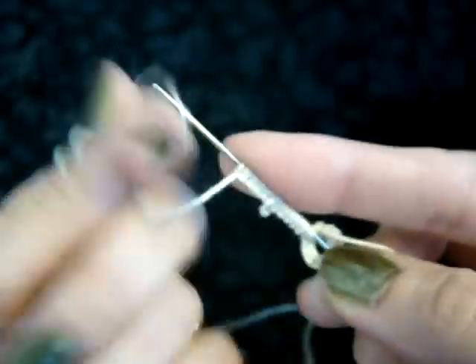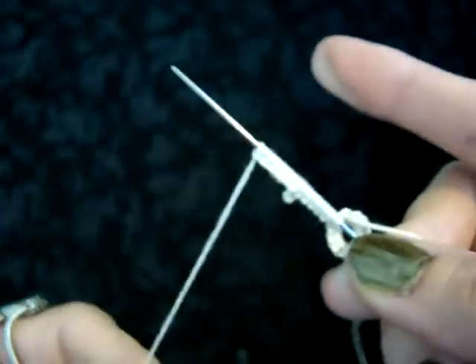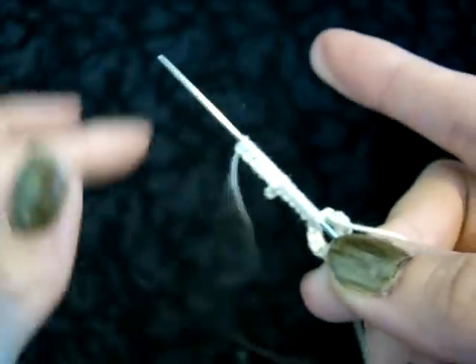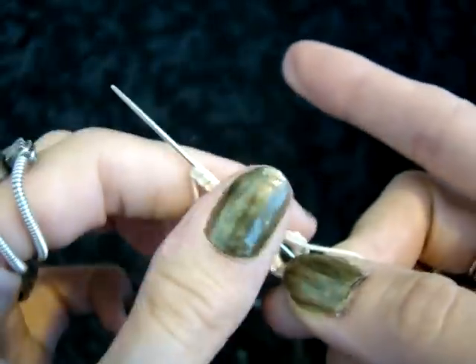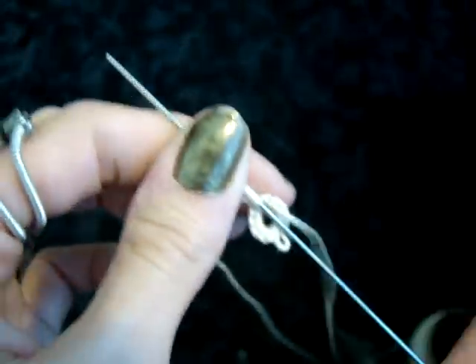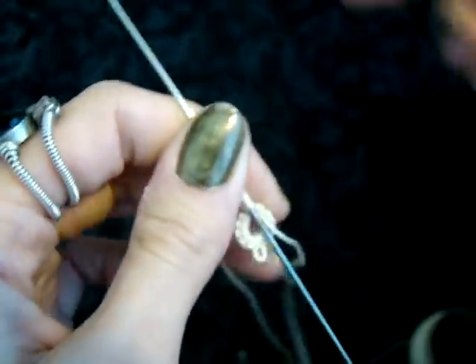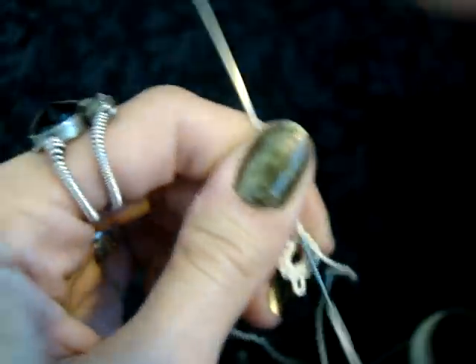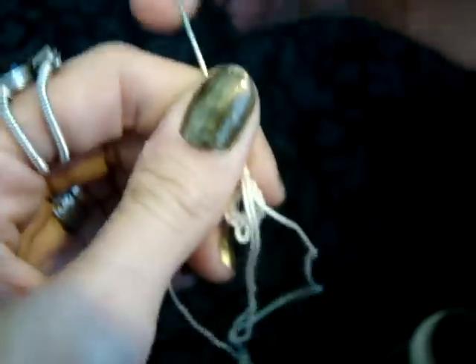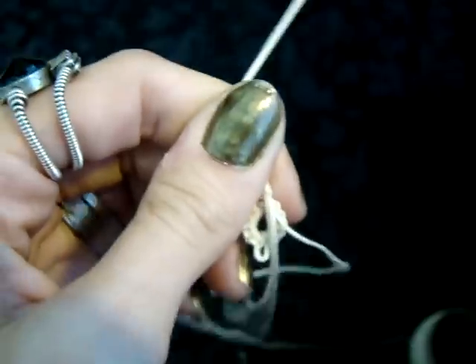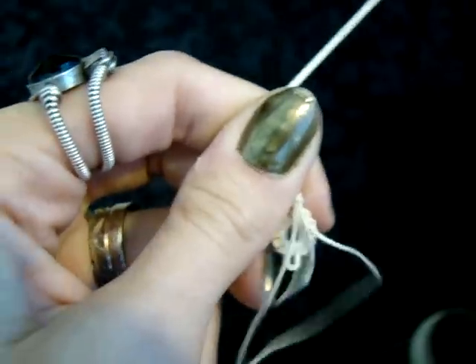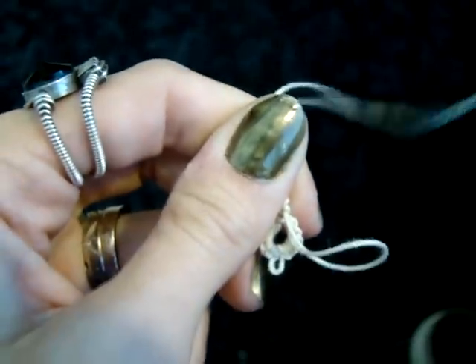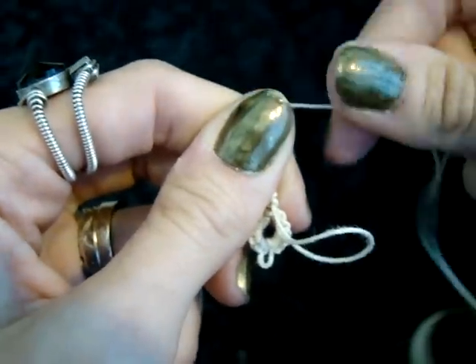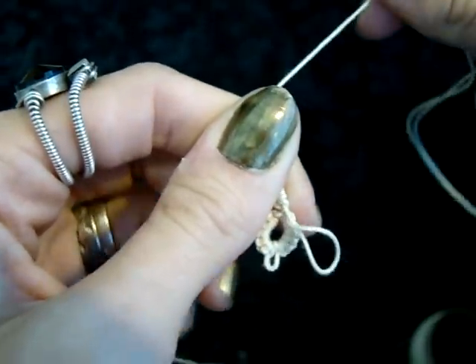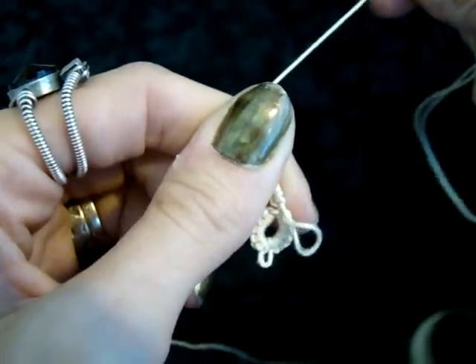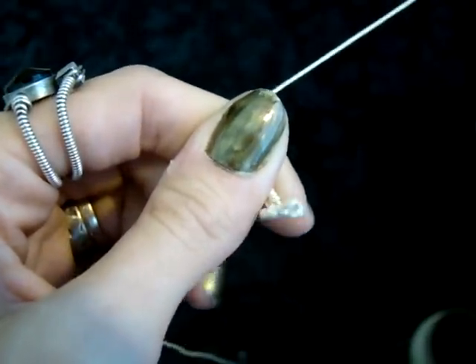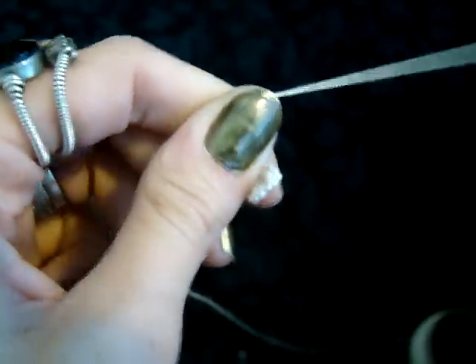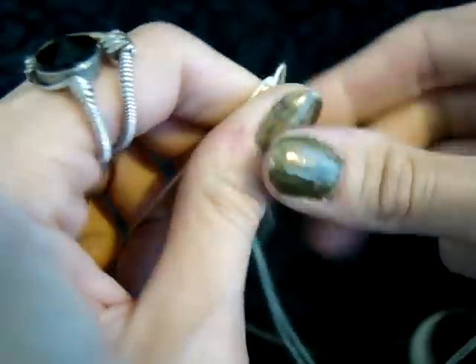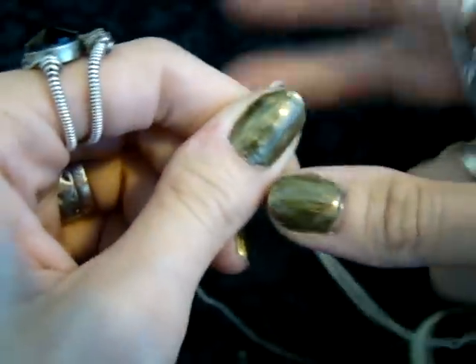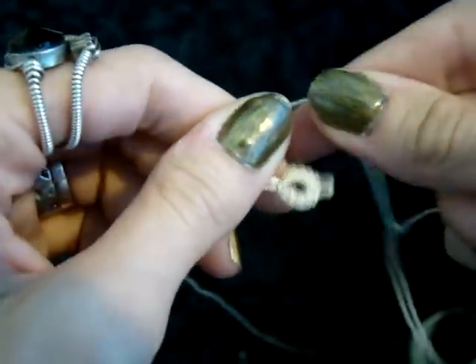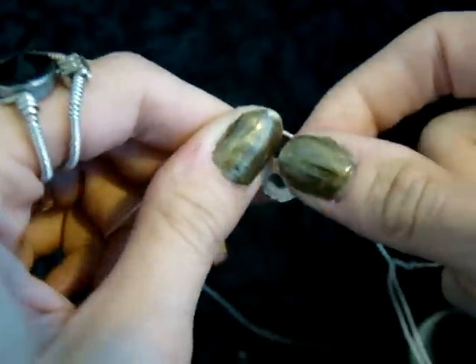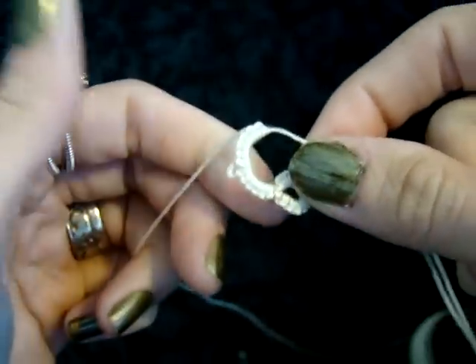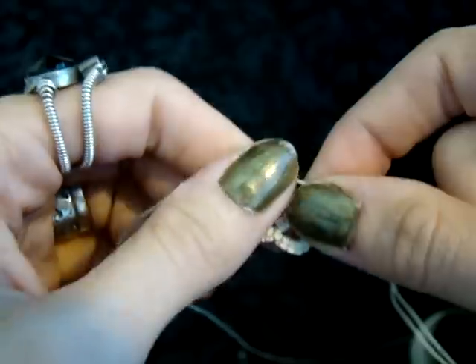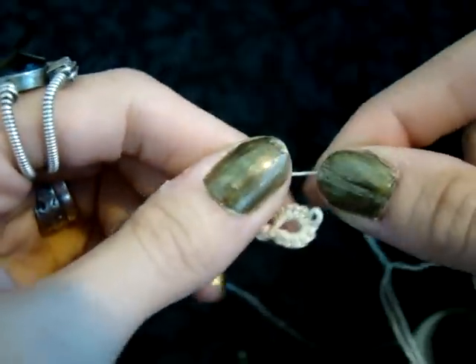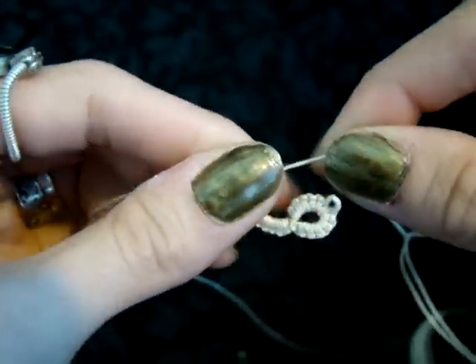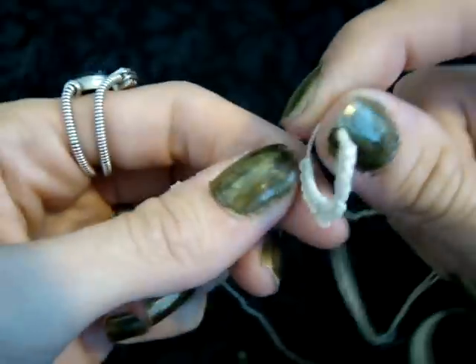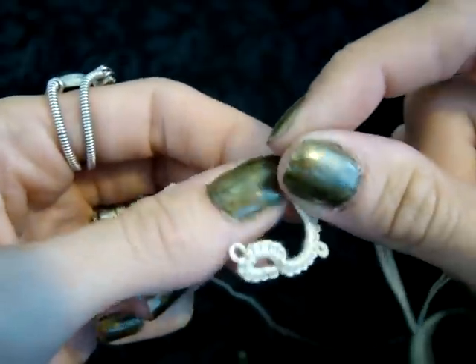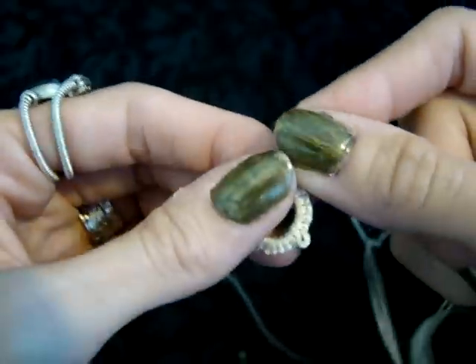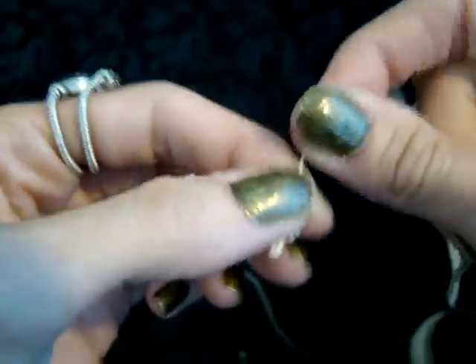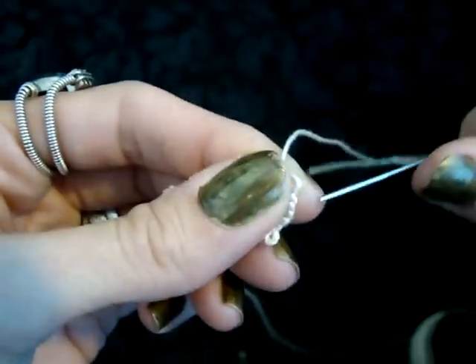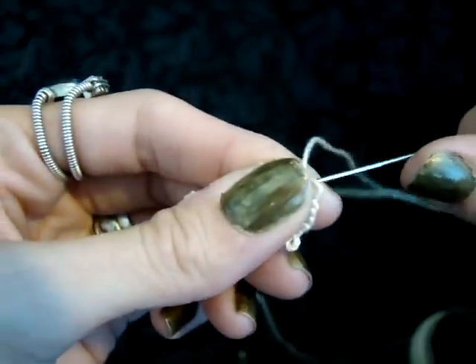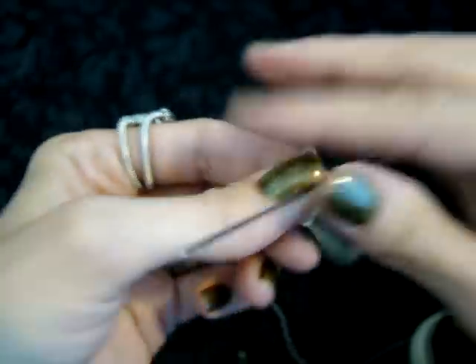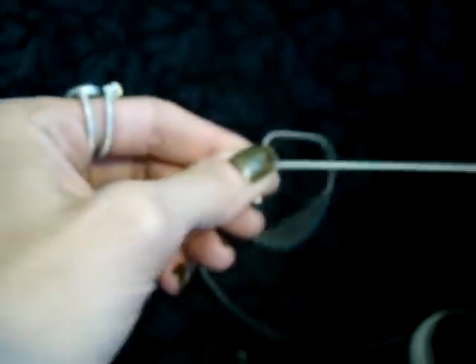When you've finished your chain, pull that off the same way you did with the ring, and instead of grabbing that loop, you just pull it right through. You're going to notice that it curls up like that, and that's kind of what you want it to do. Flip it over and tie that.